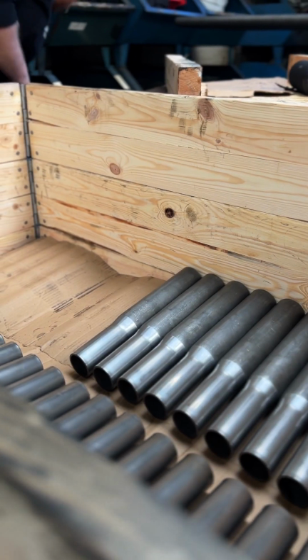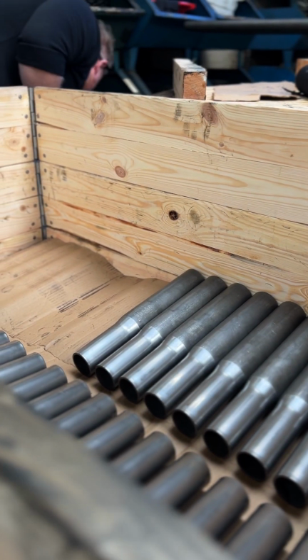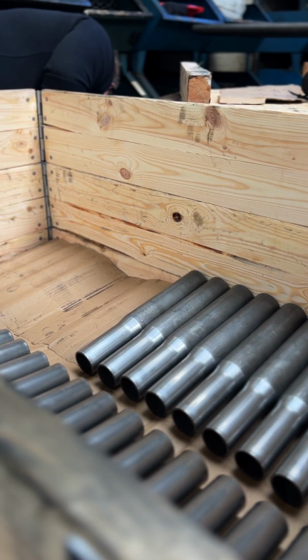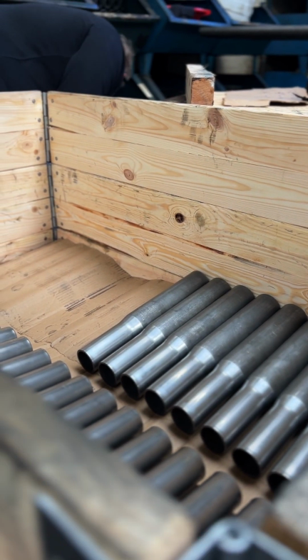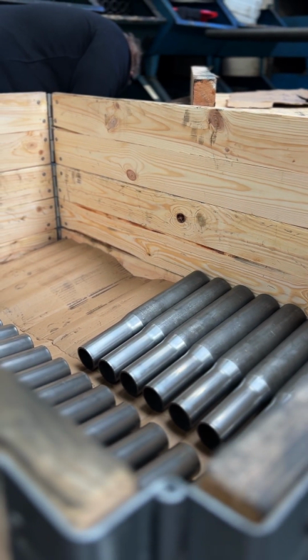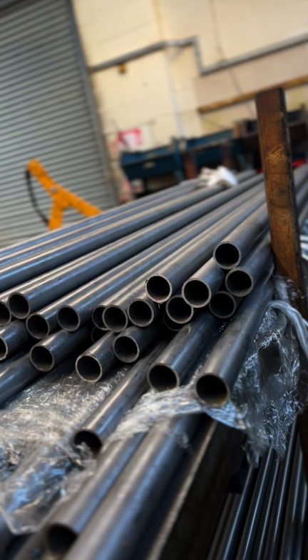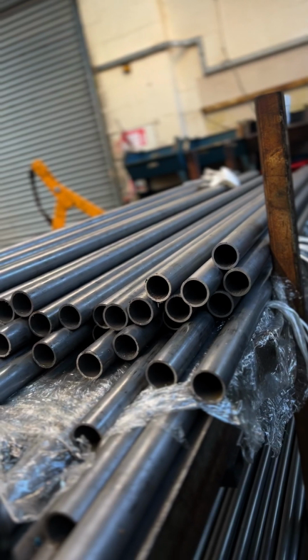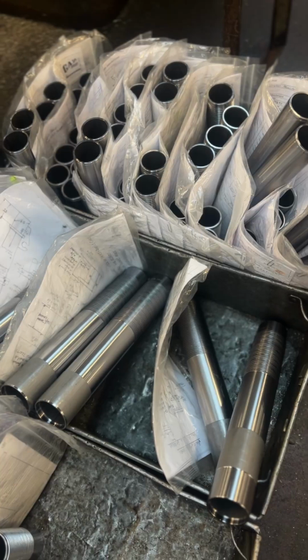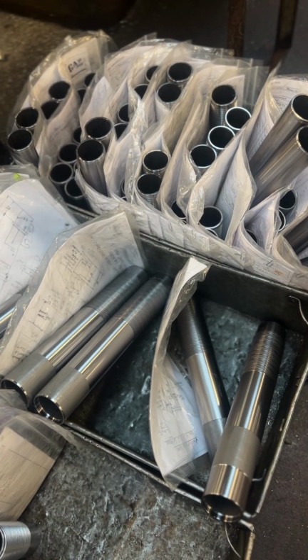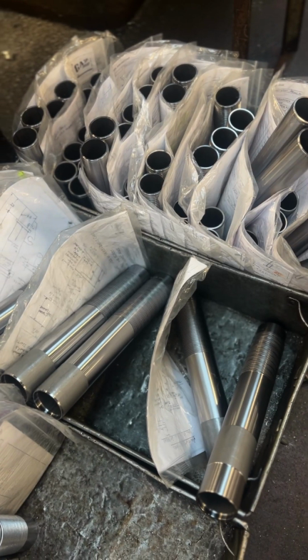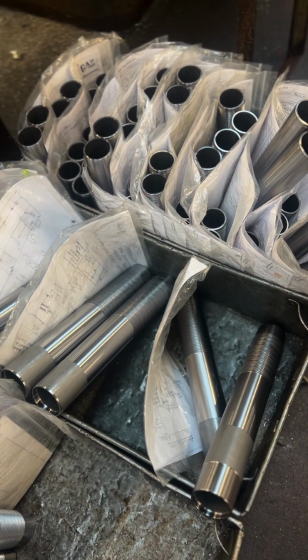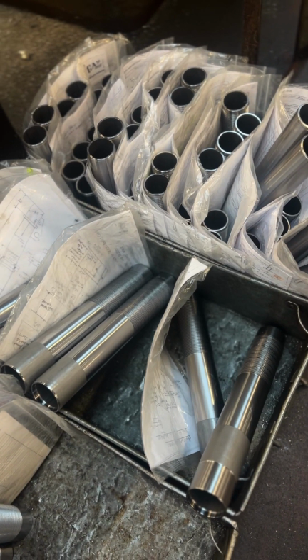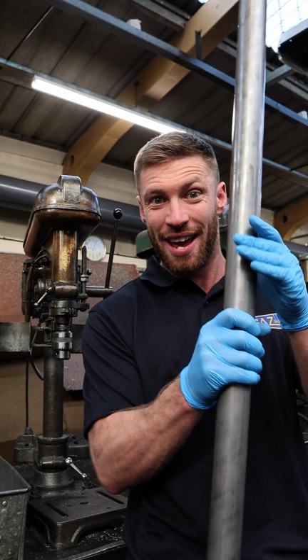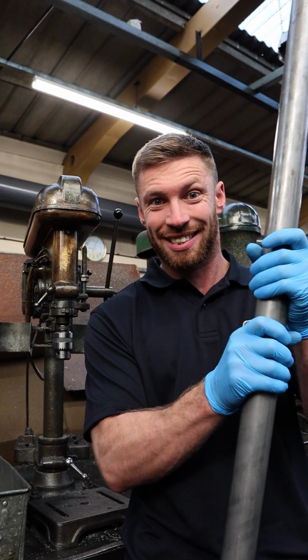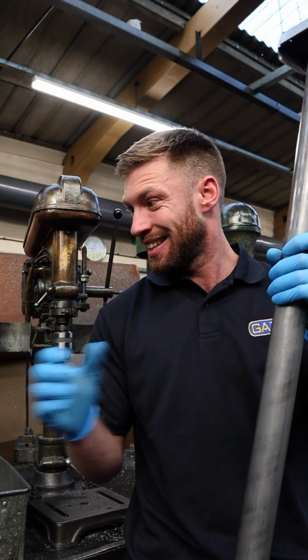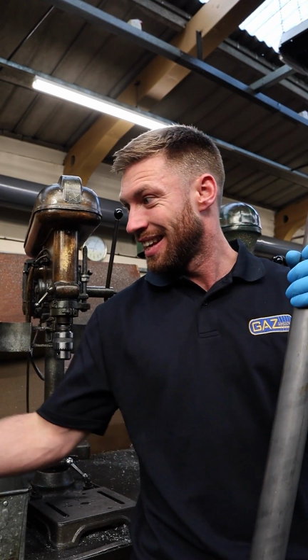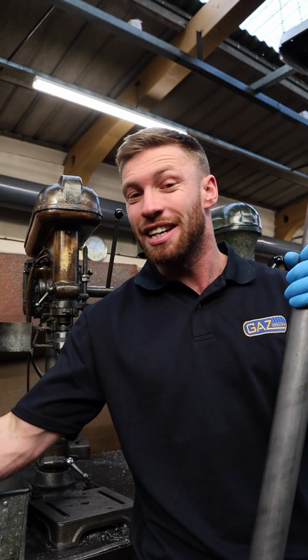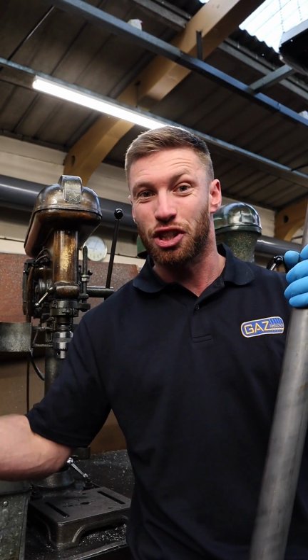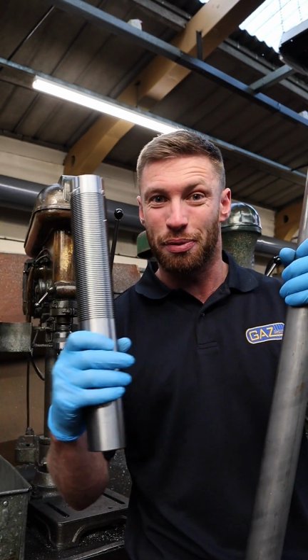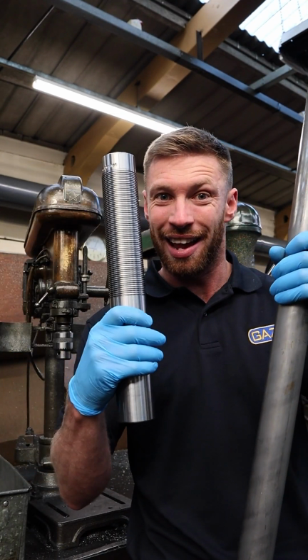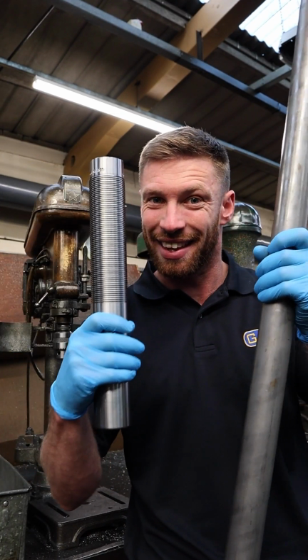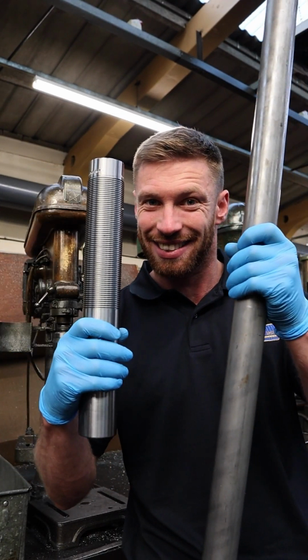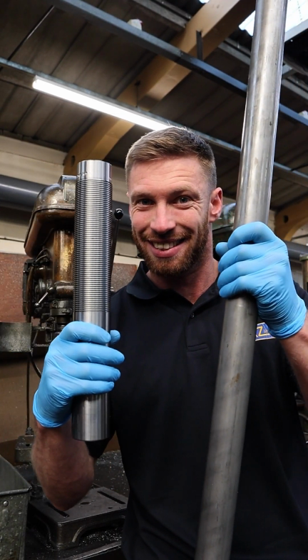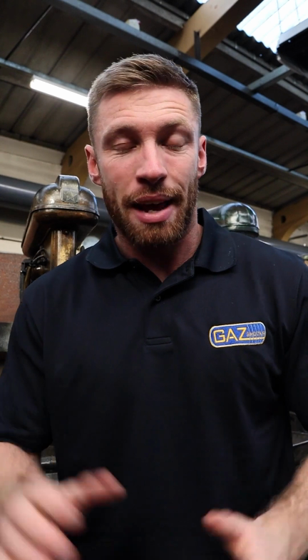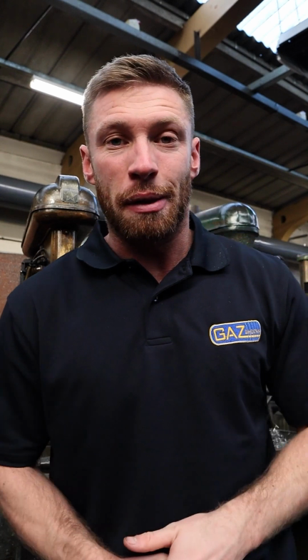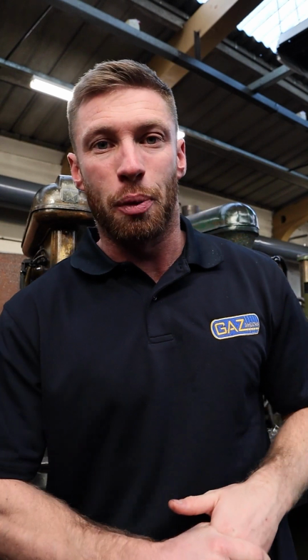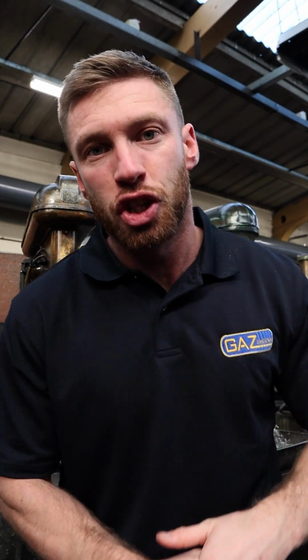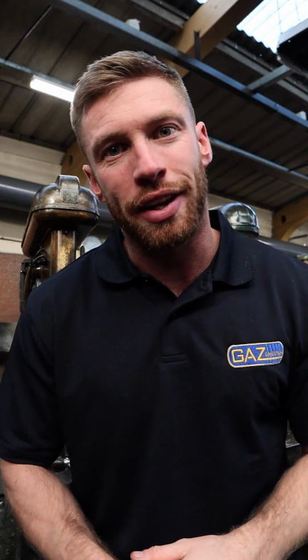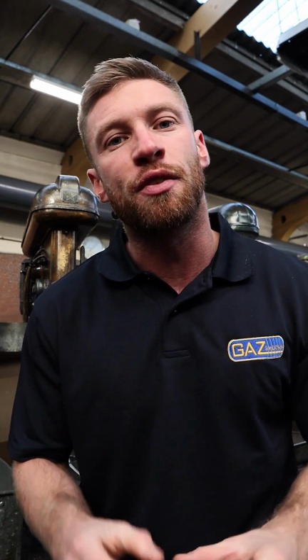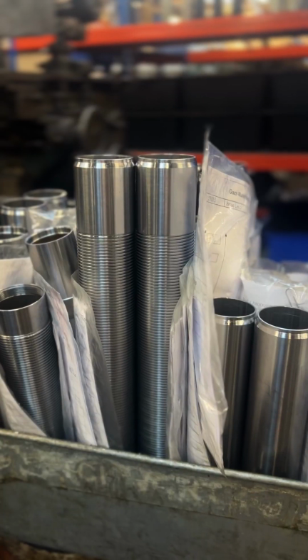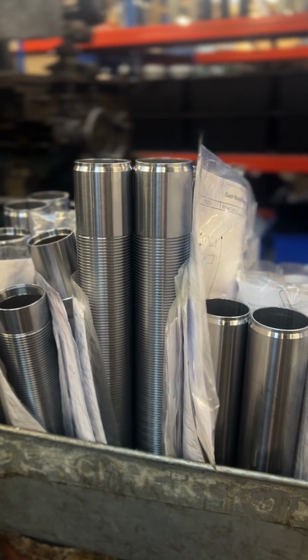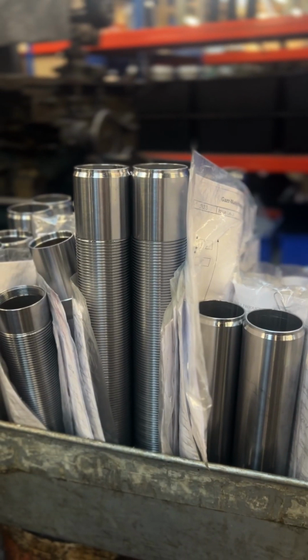The suede tube and the straight tube. How do we turn something like this into something like this? Today we're going to be following the journey of the straight tube.